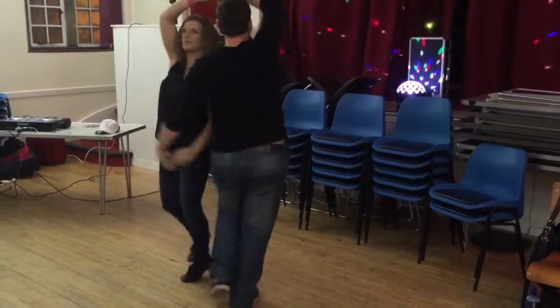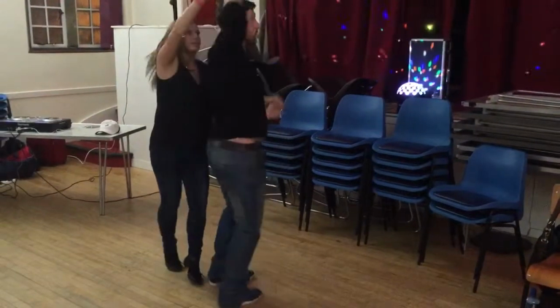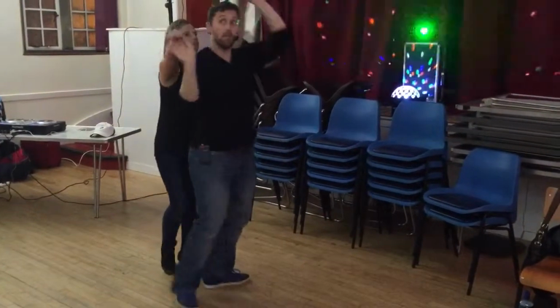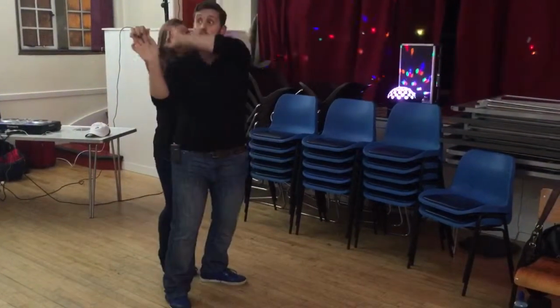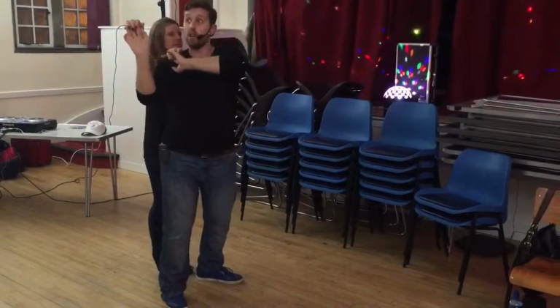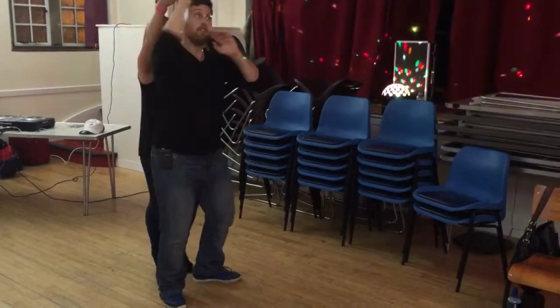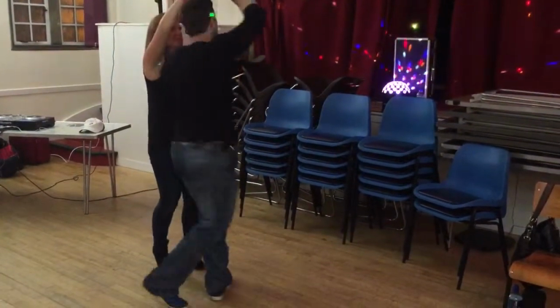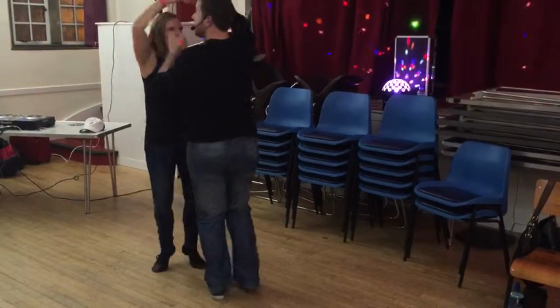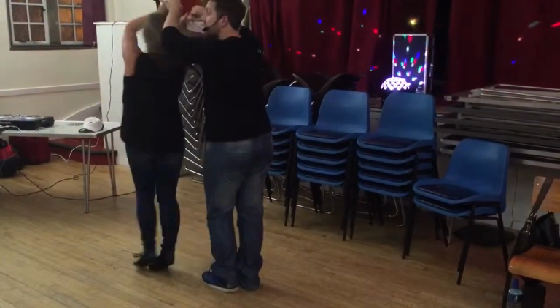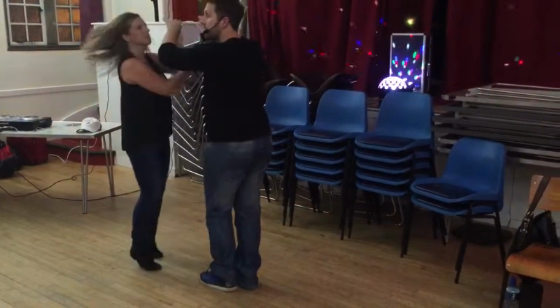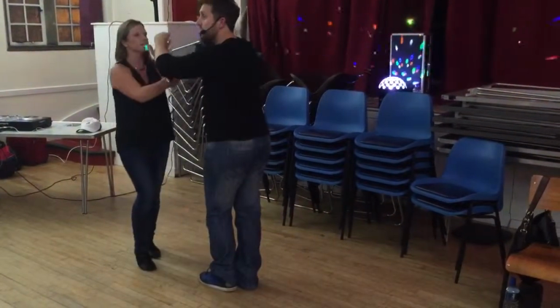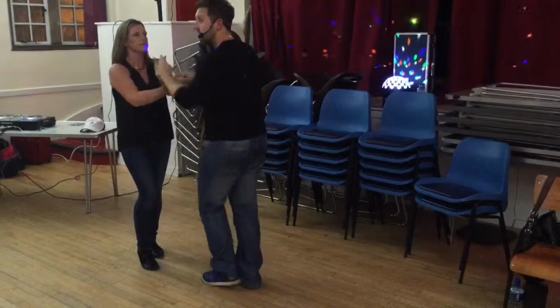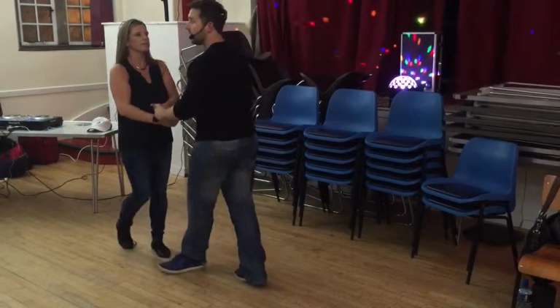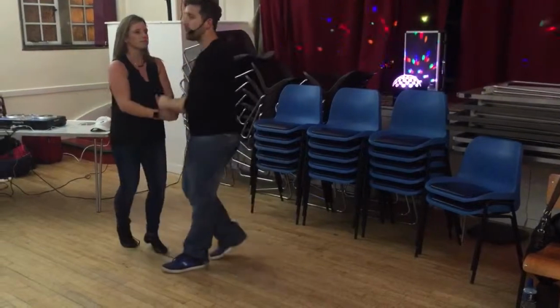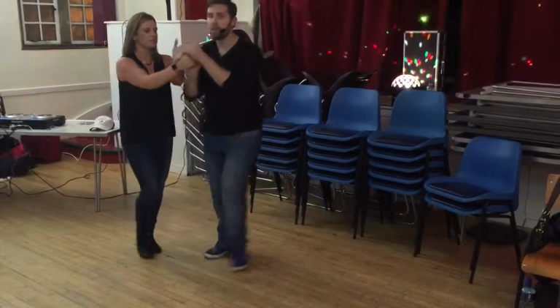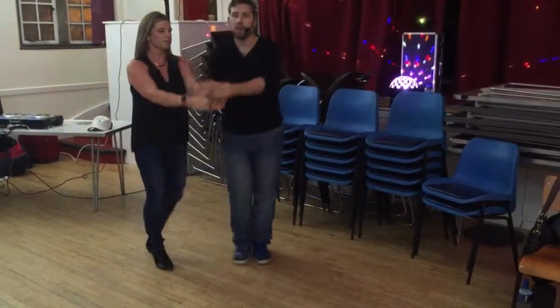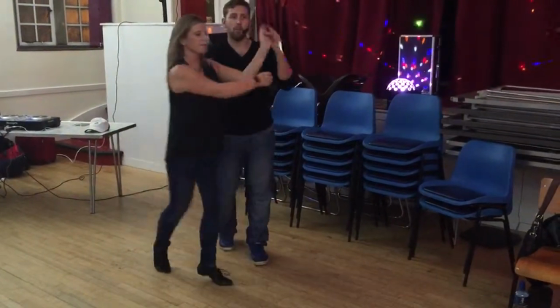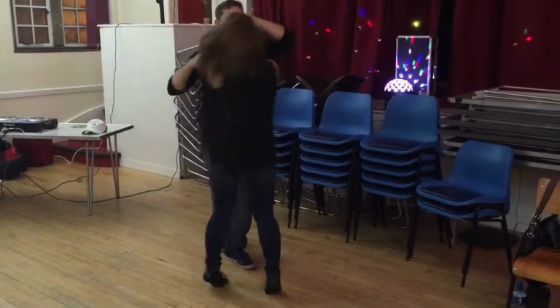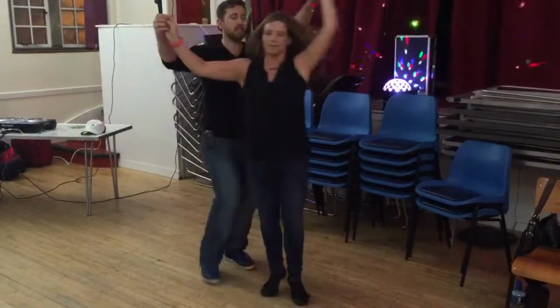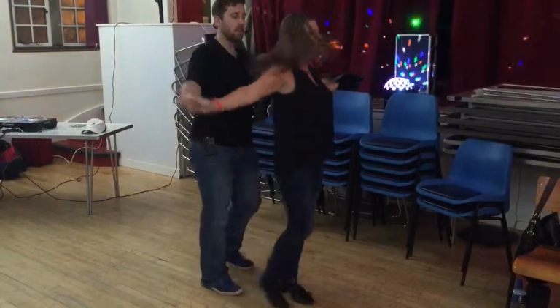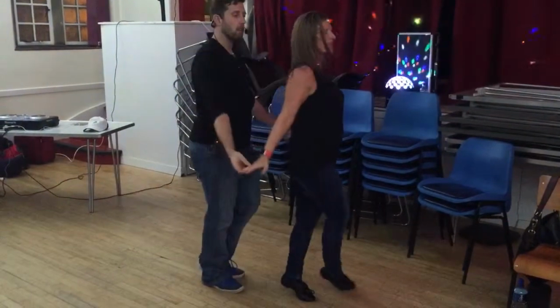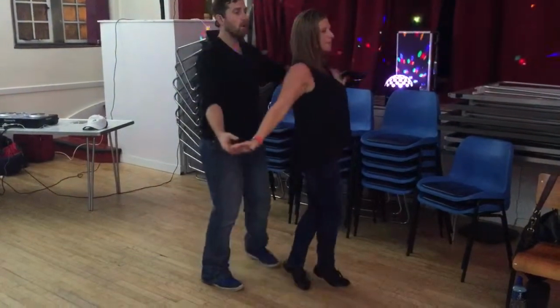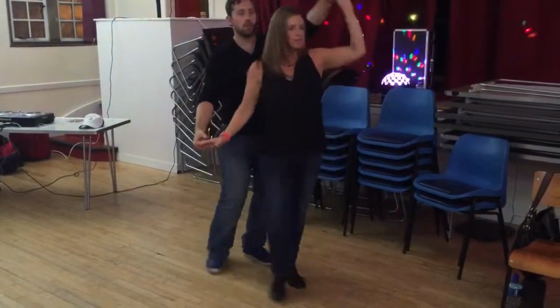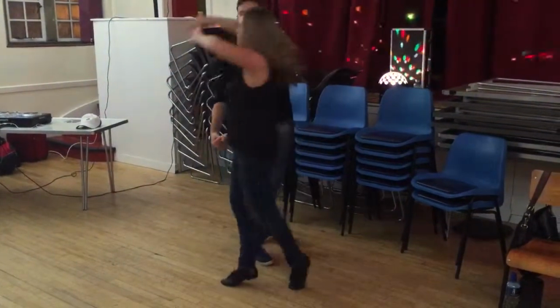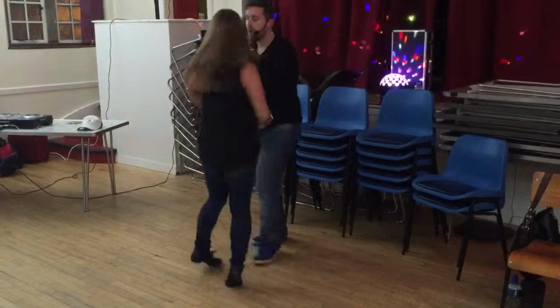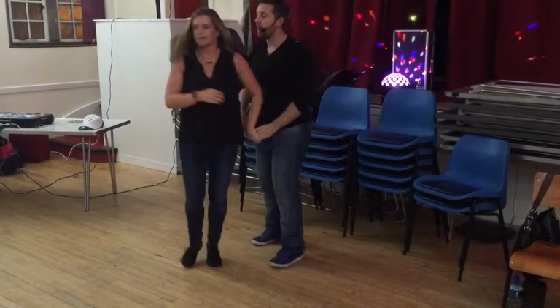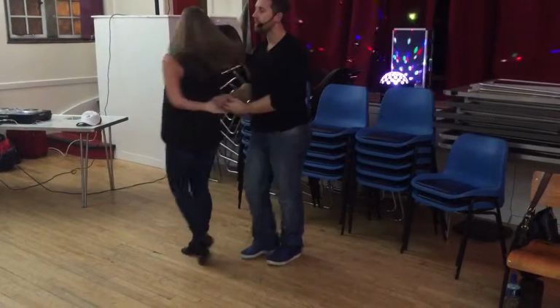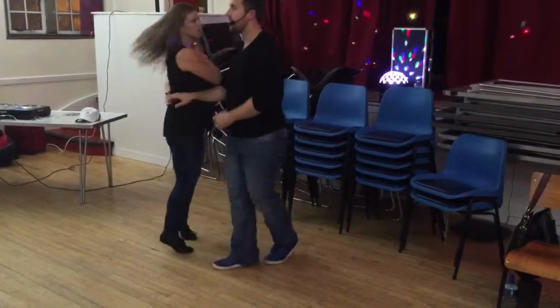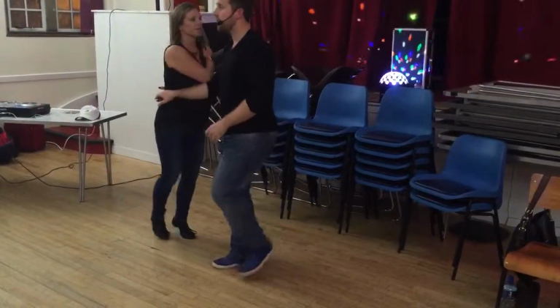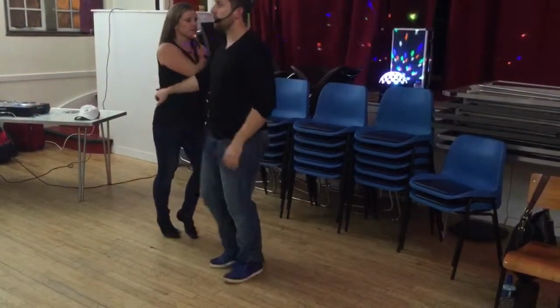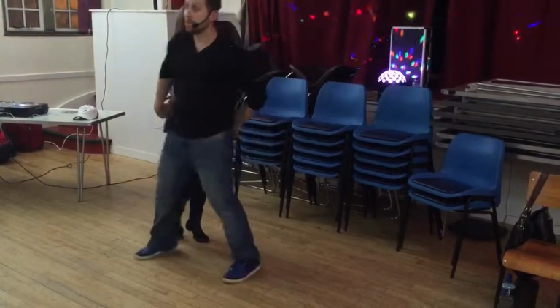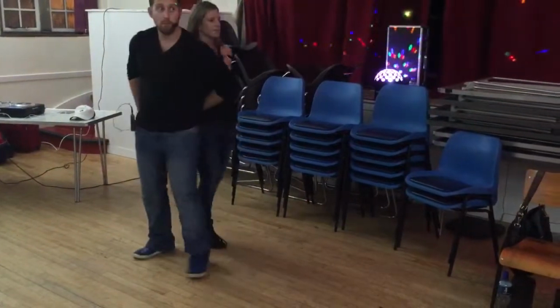A step. One, two, three, five, six, seven. Turn on the seven. Cross body lead, open. Five, six, seven, one, two, three, five, six, seven, one, two, whoop.